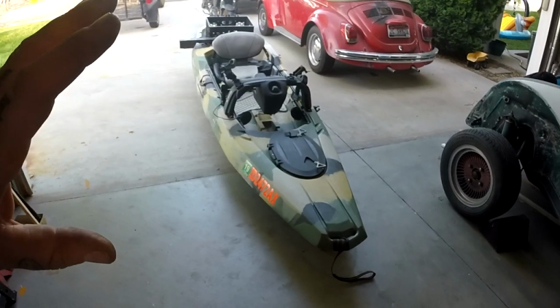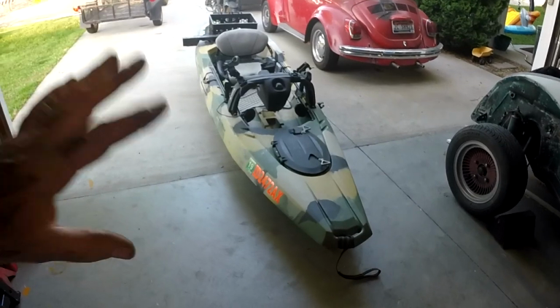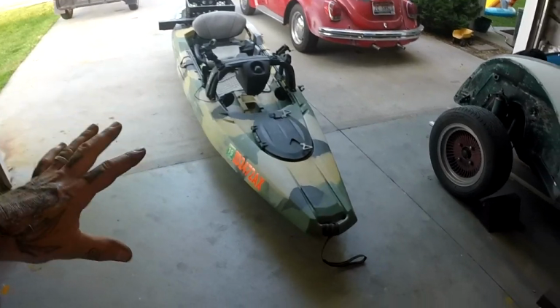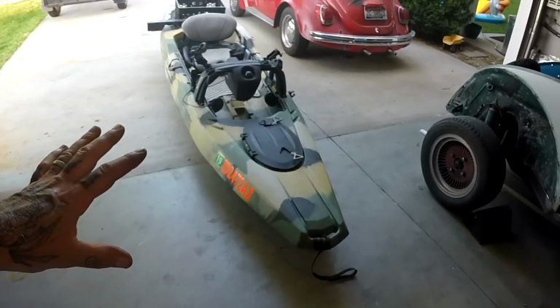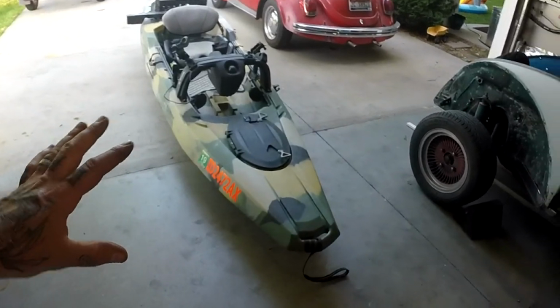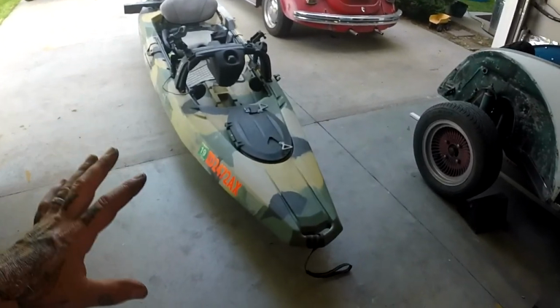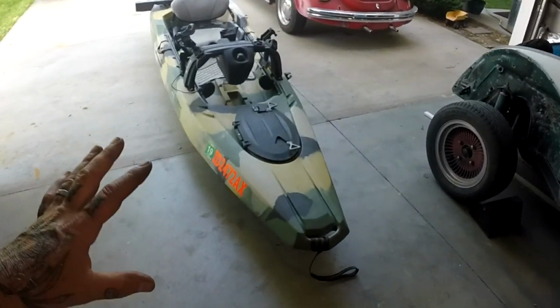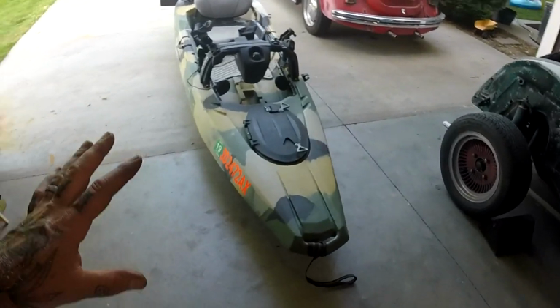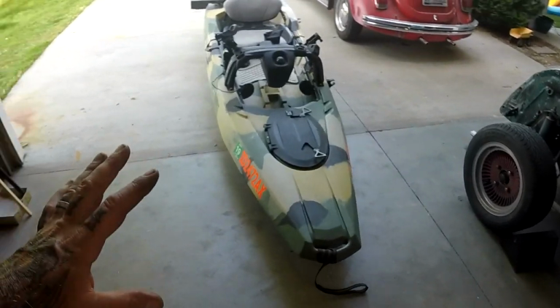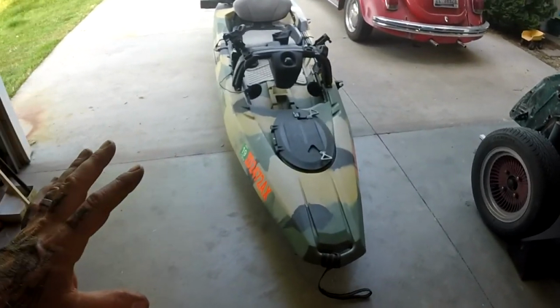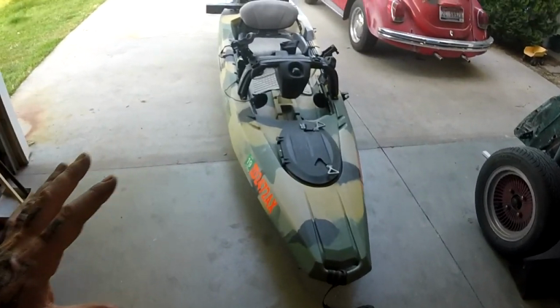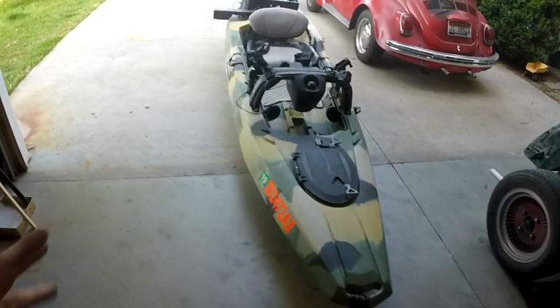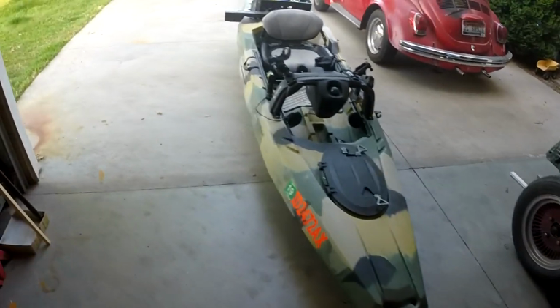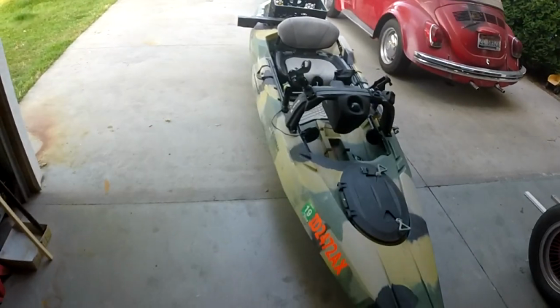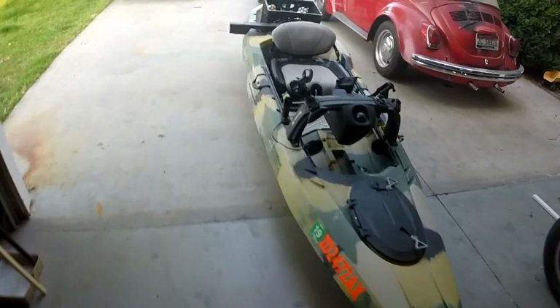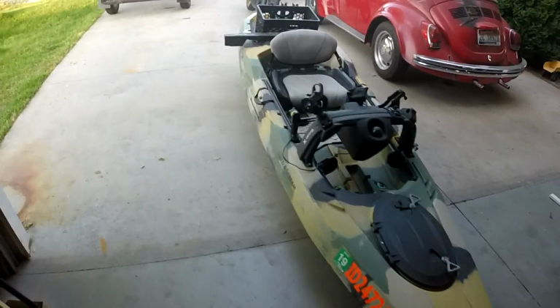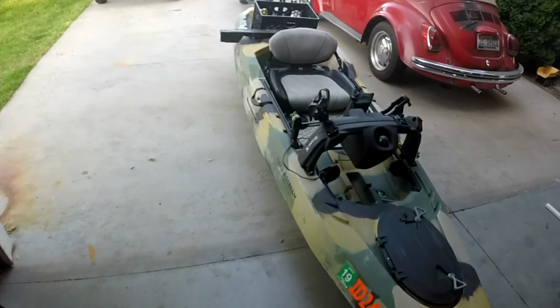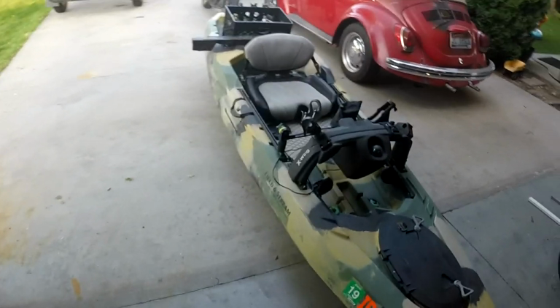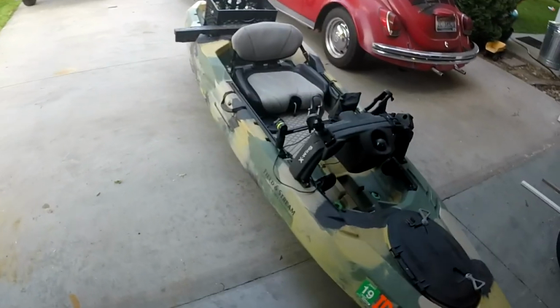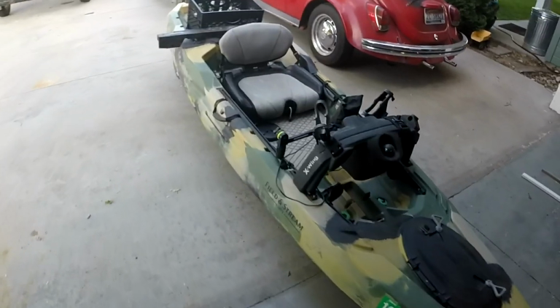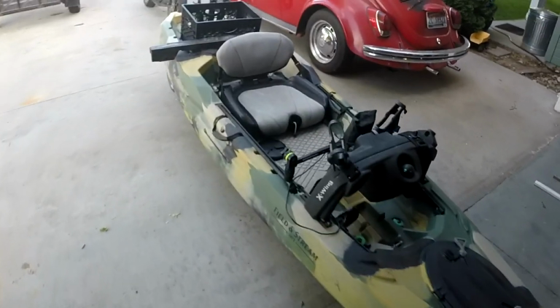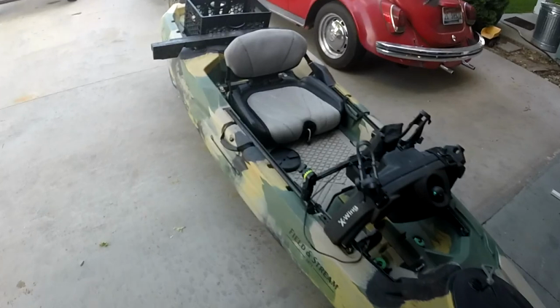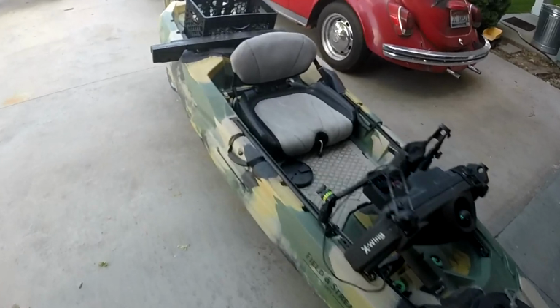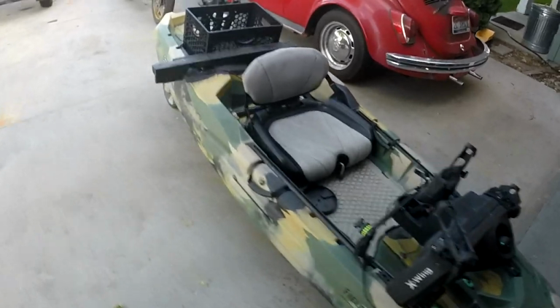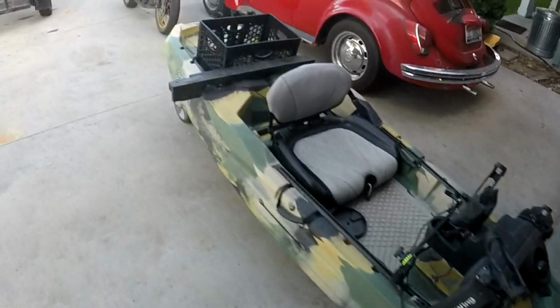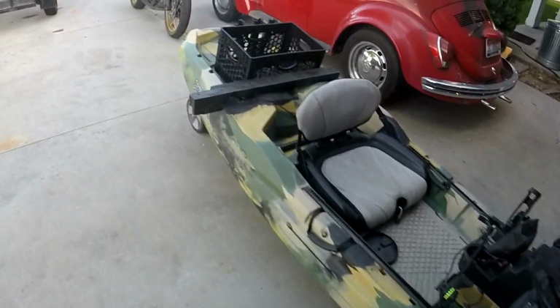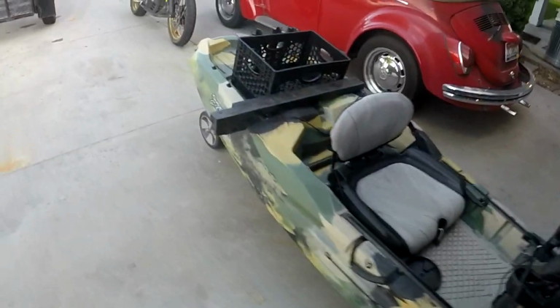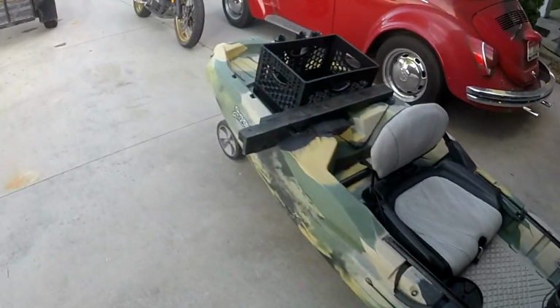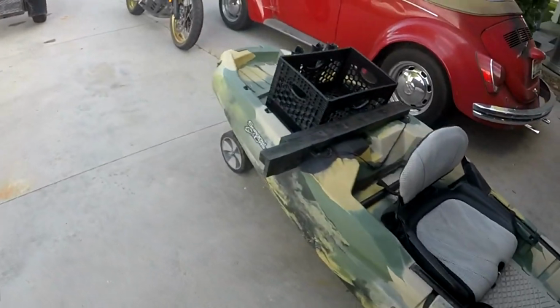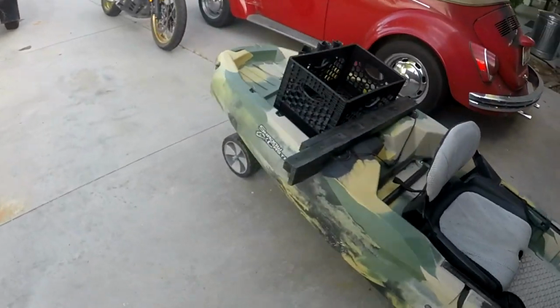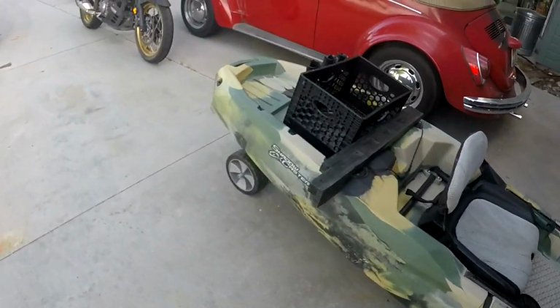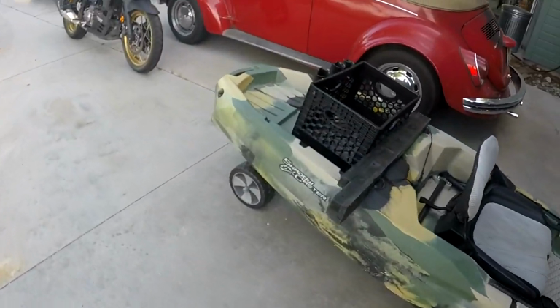An update on the Shadowcaster because I've been getting a lot of comments on it and I've put a few seasons on it now.